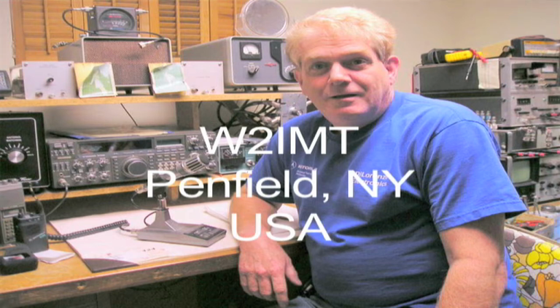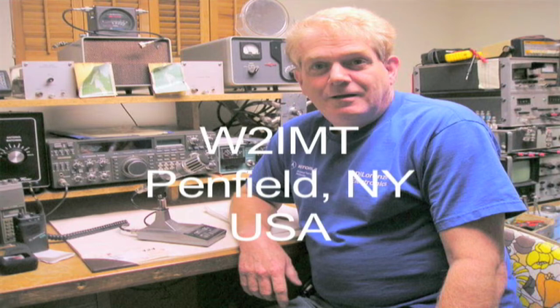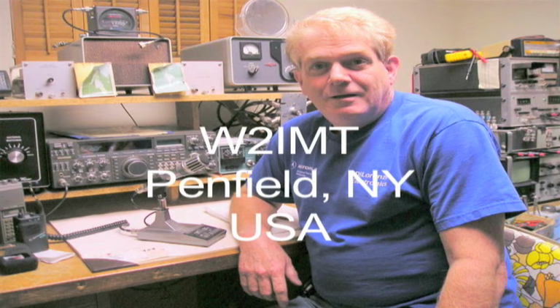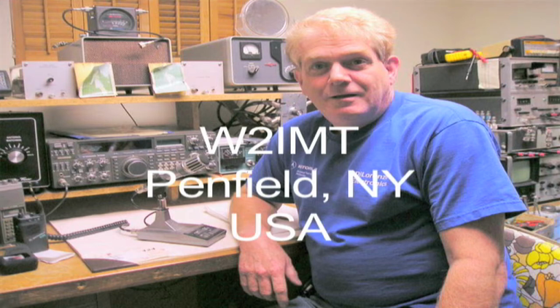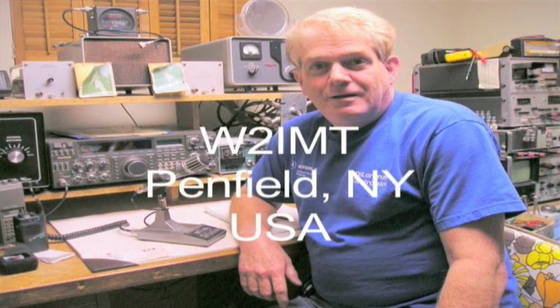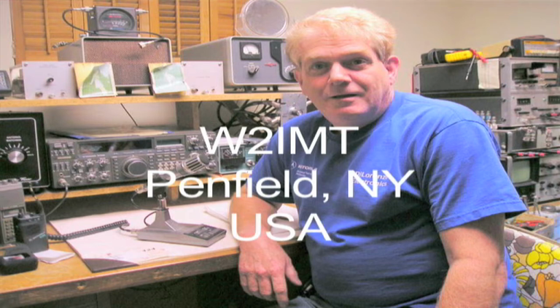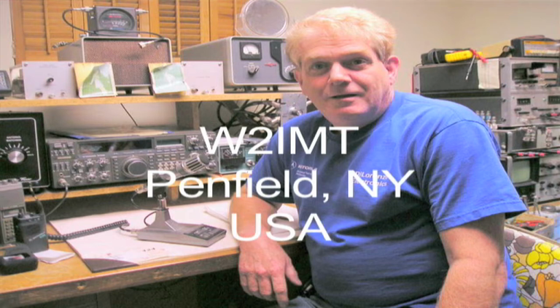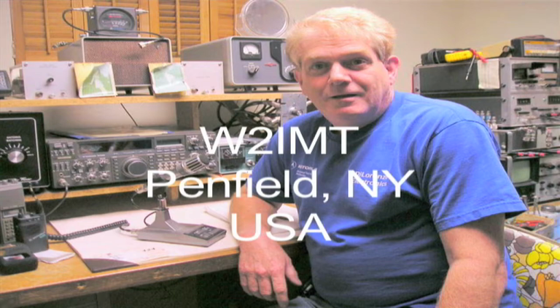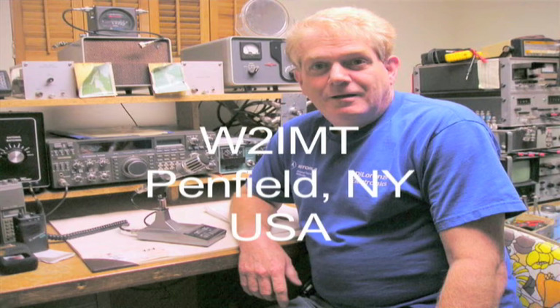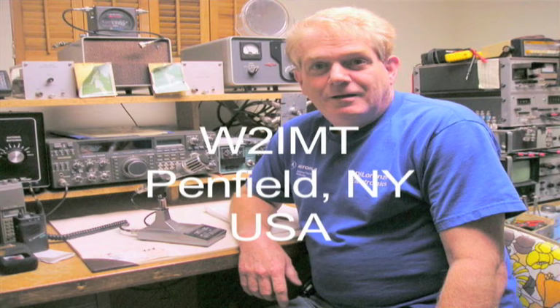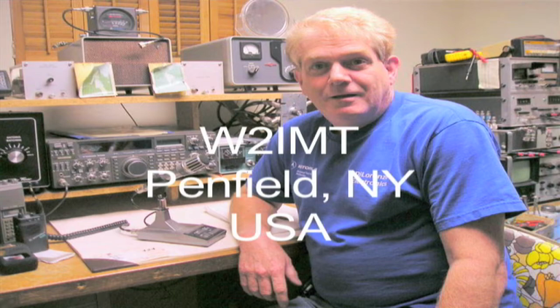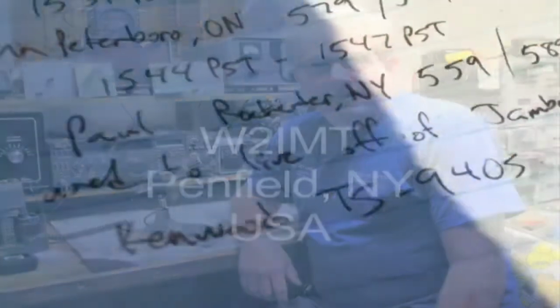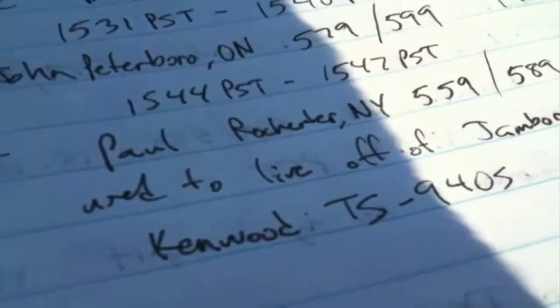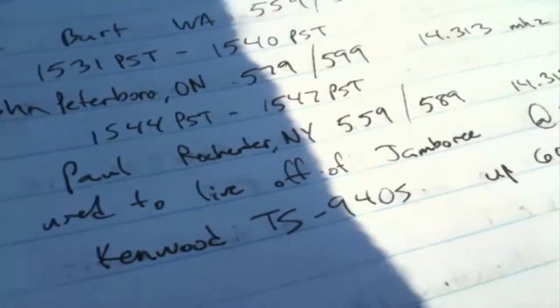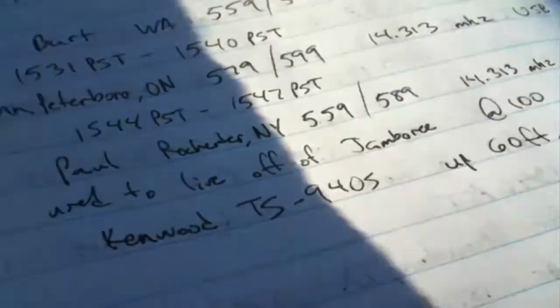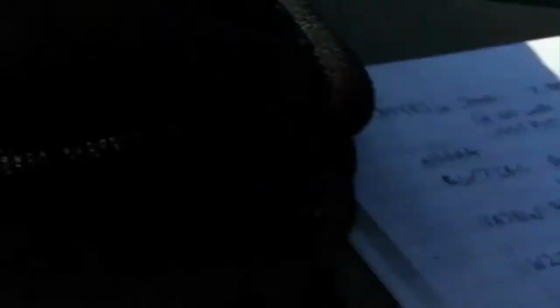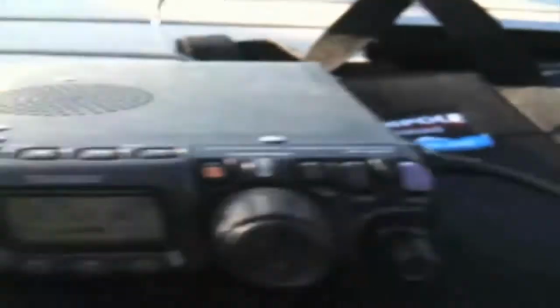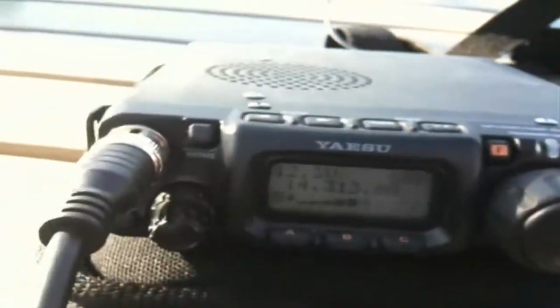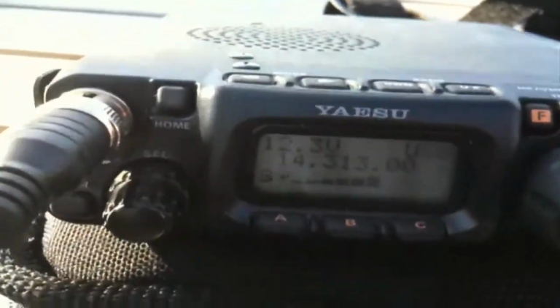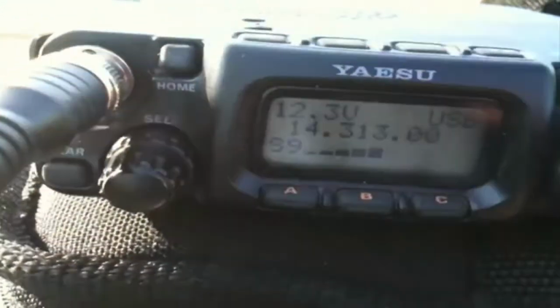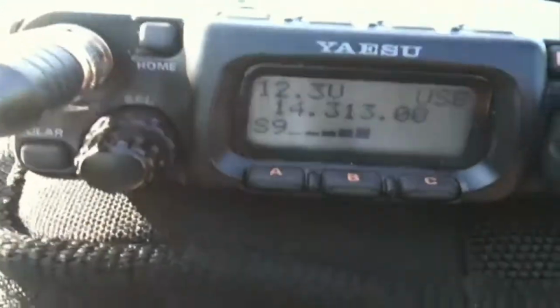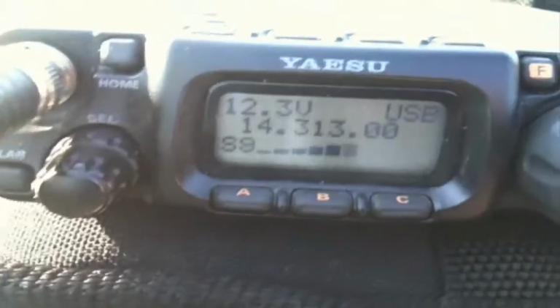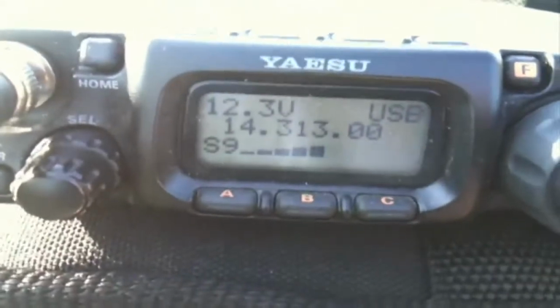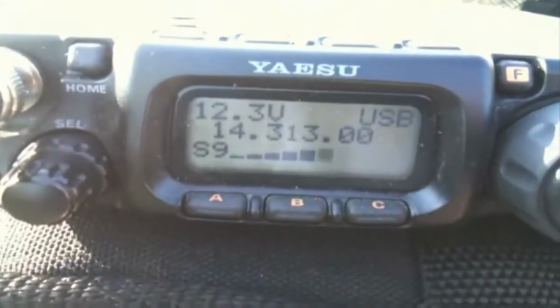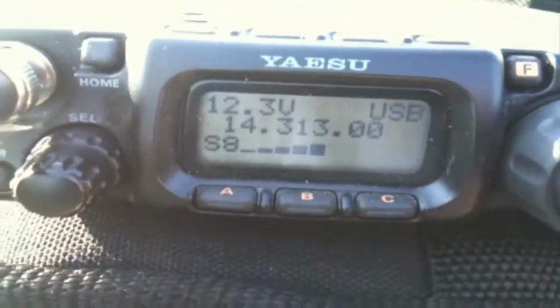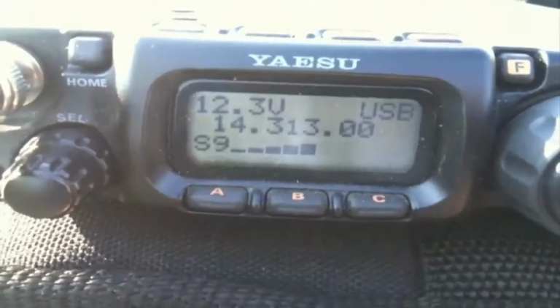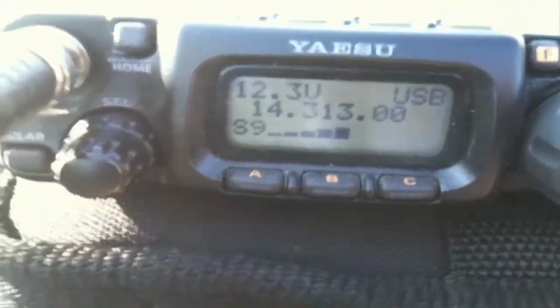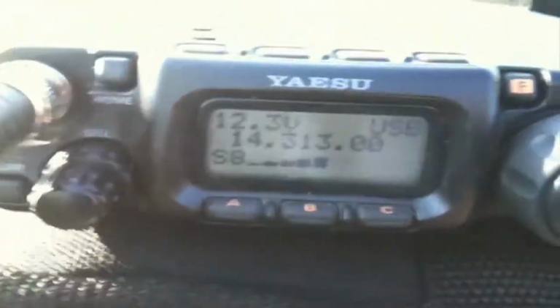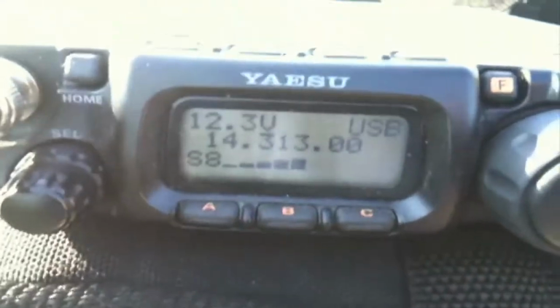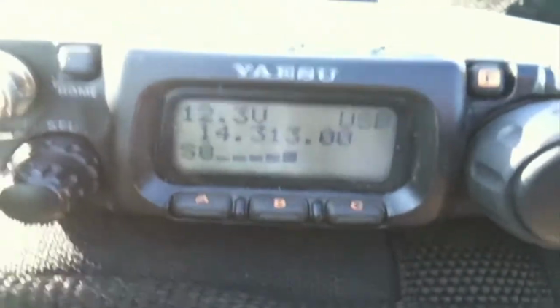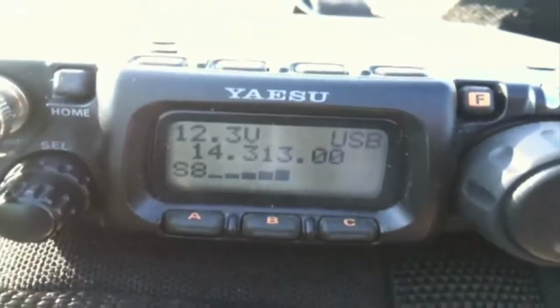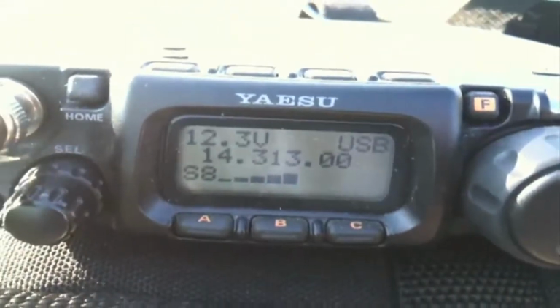I've never run QRP before, but who knows — maybe someday. All the best to you, my friend. Have fun. Hopefully you'll make some more contacts before the band completely dies on you.